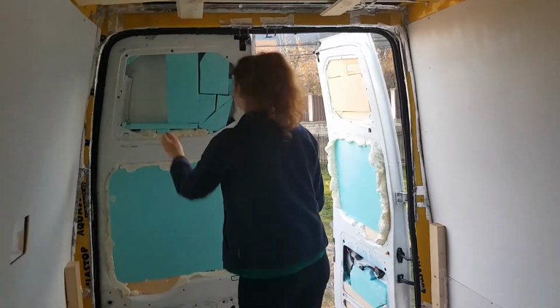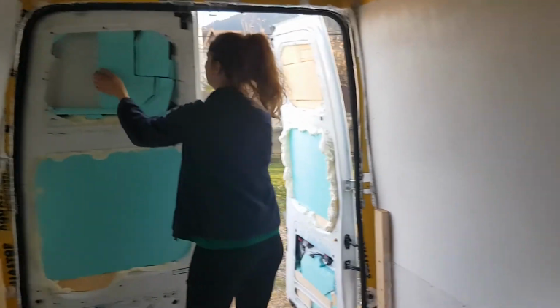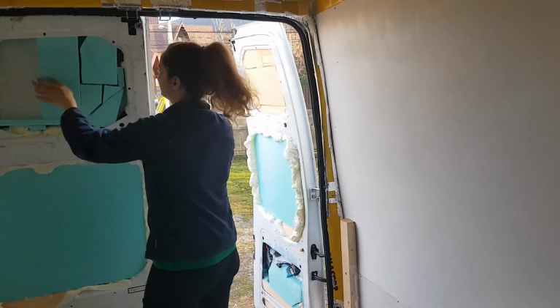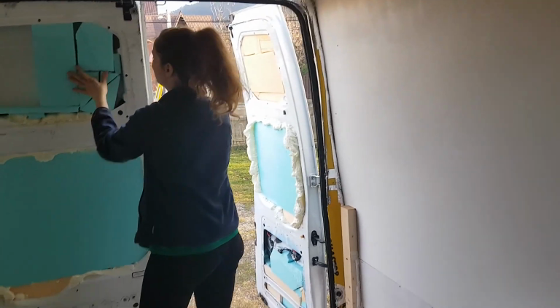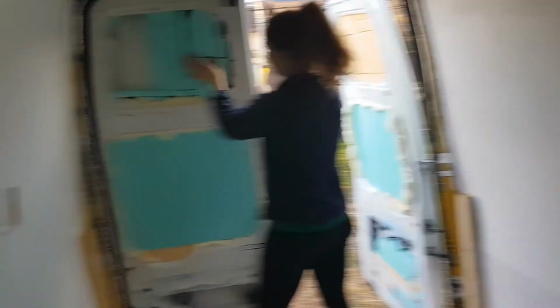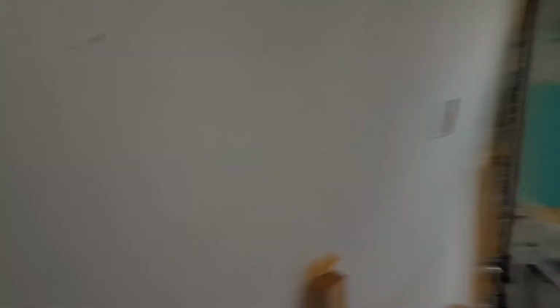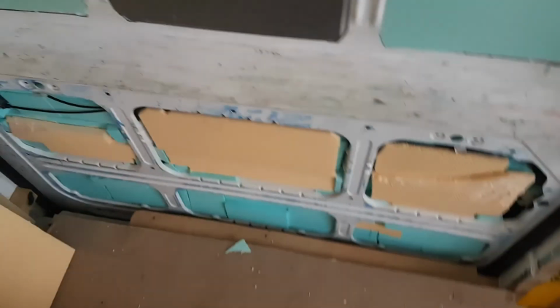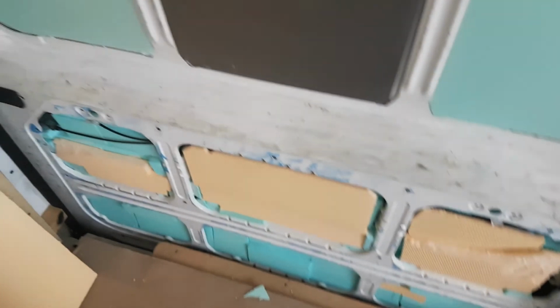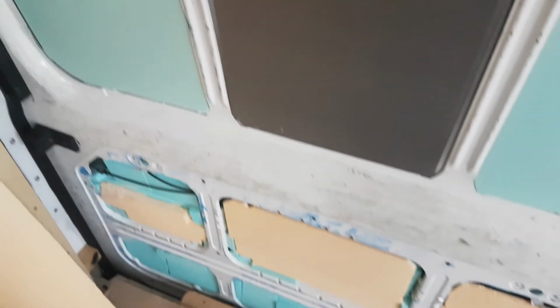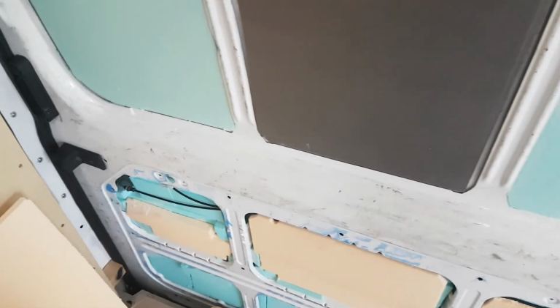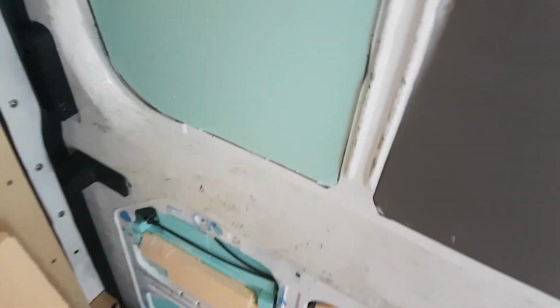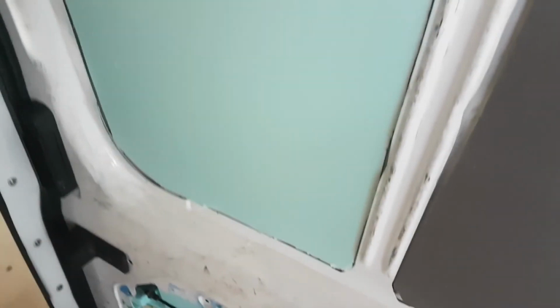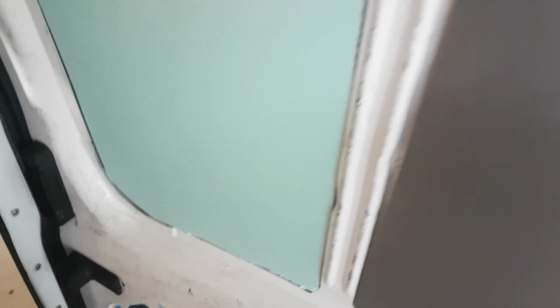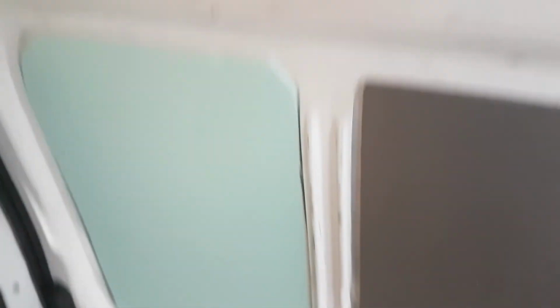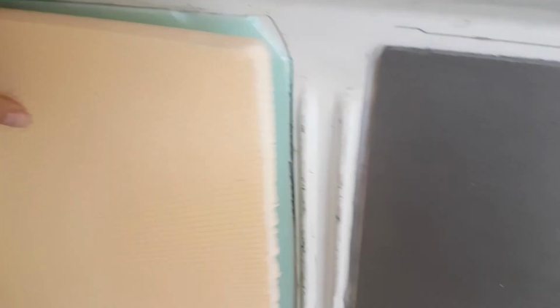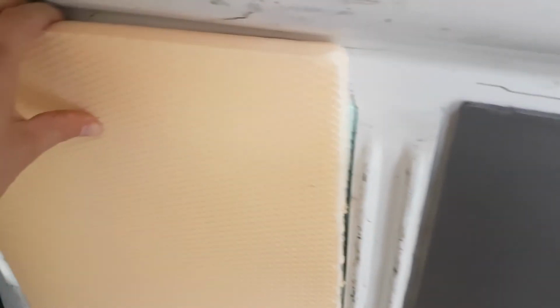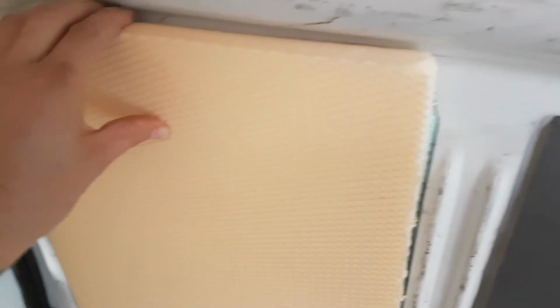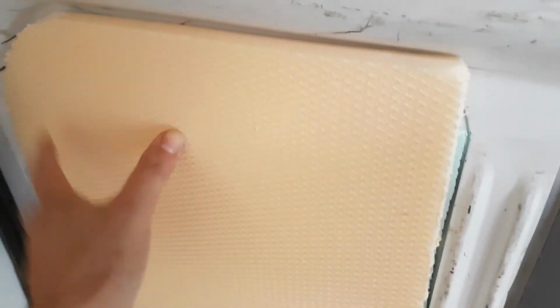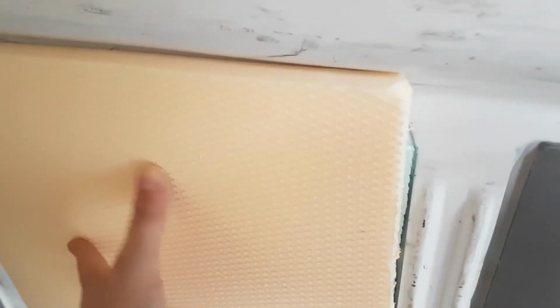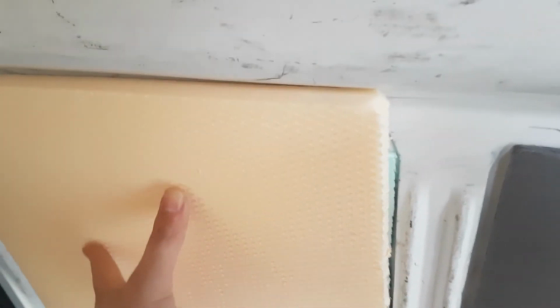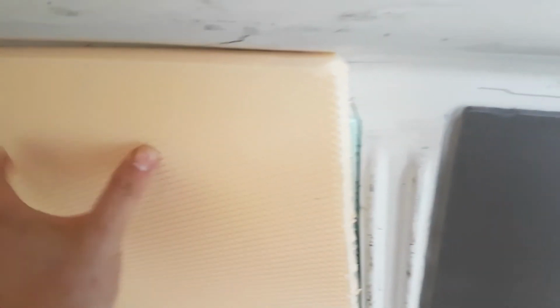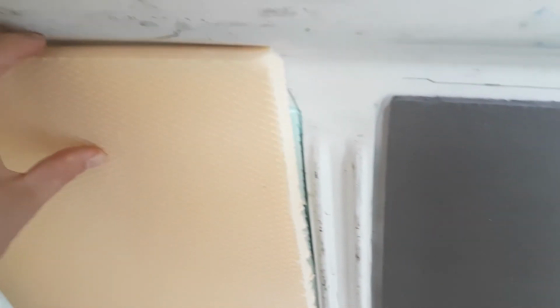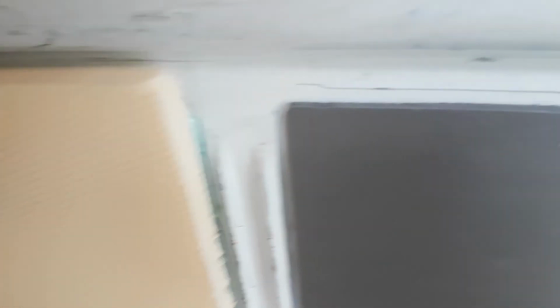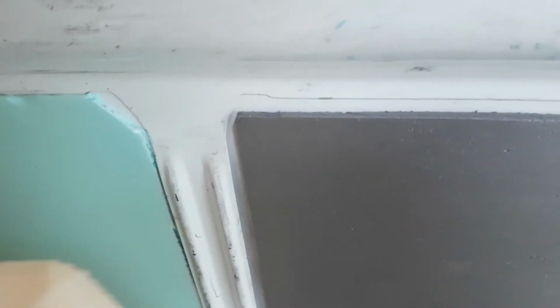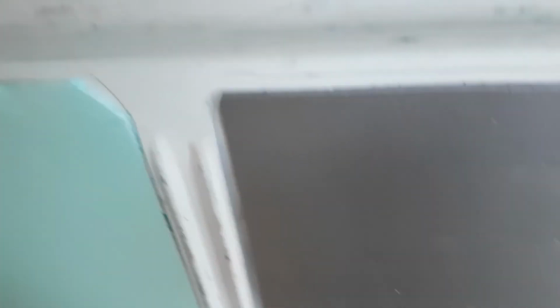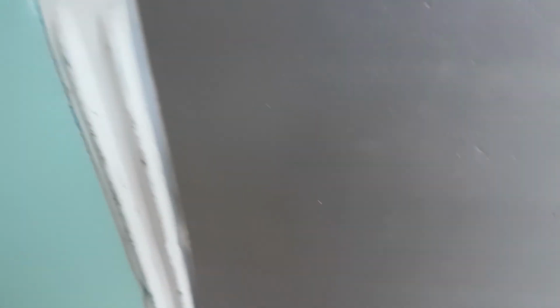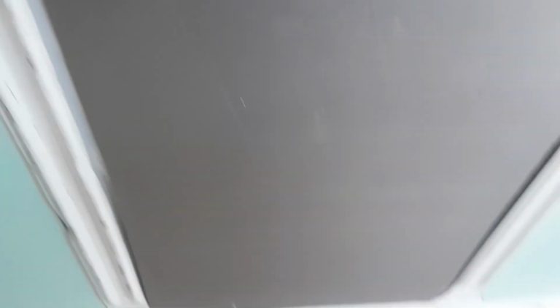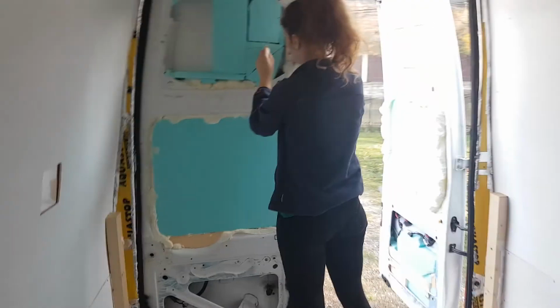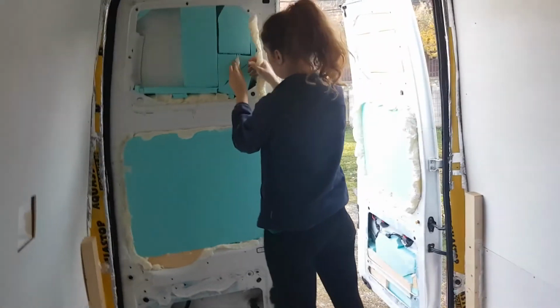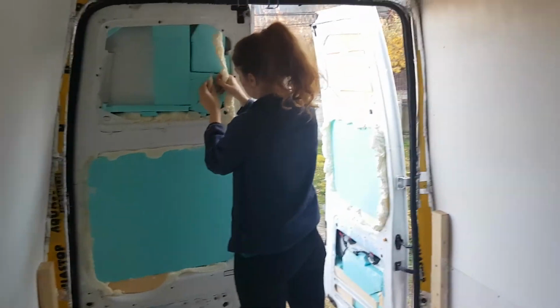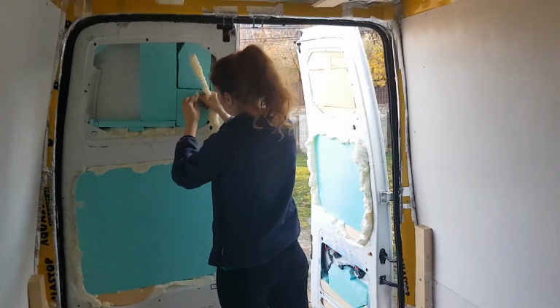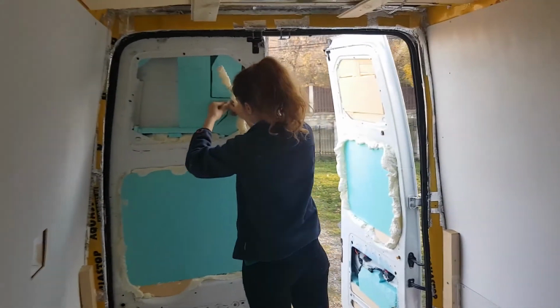We're insulating the back door and the side door now. I'm going to panel these out — 20 mil — and then put a vapour barrier, and then put a plywood sheet over the top.